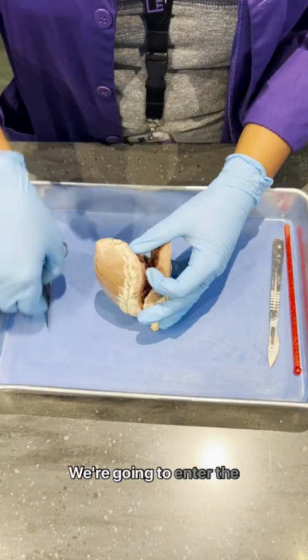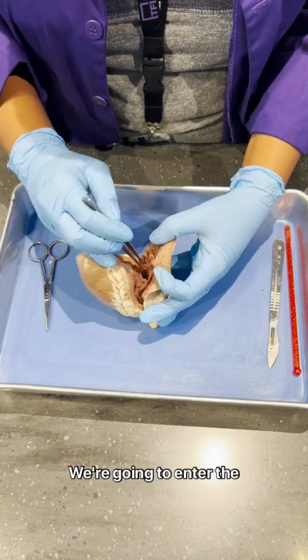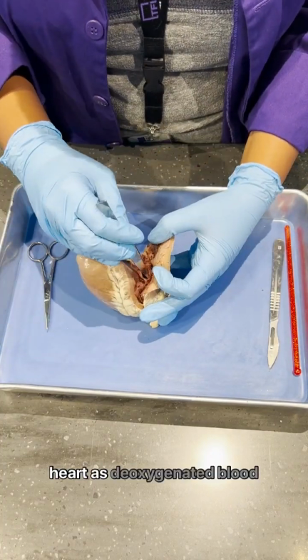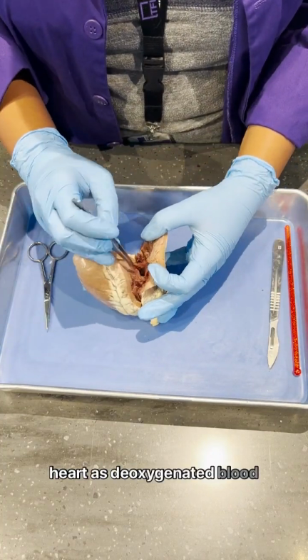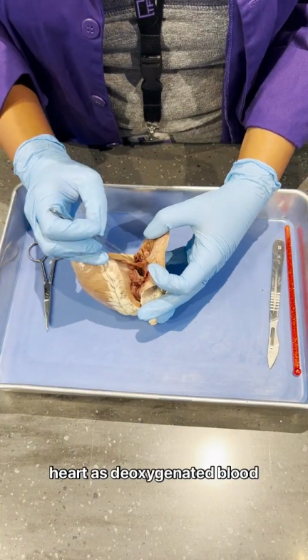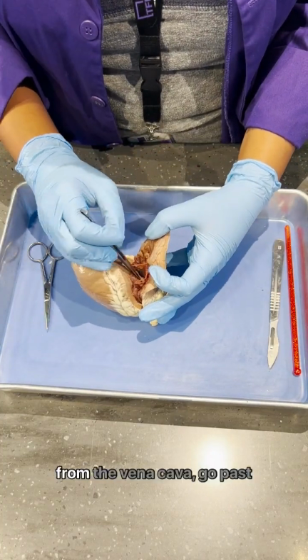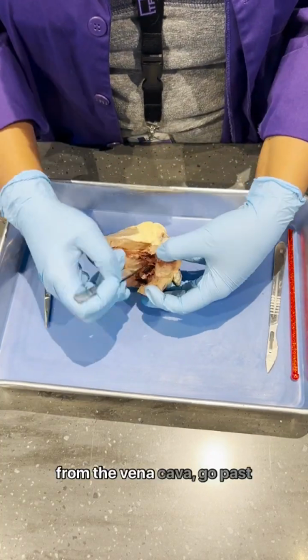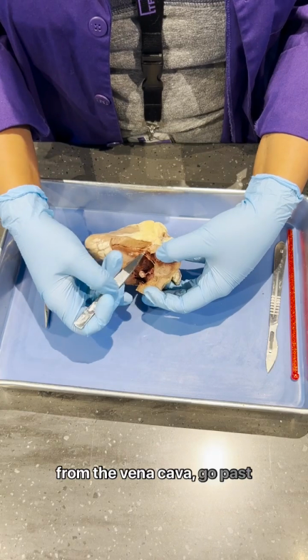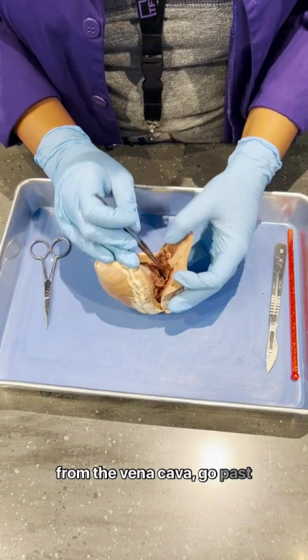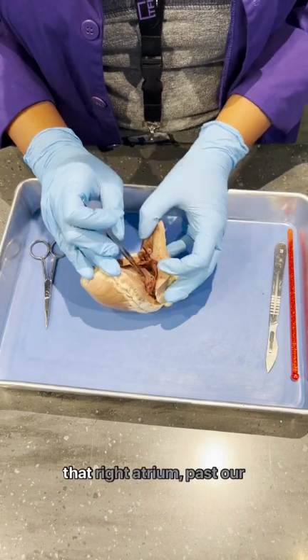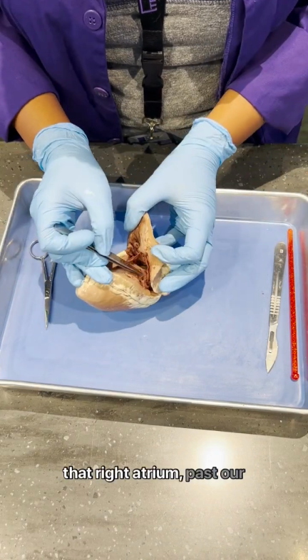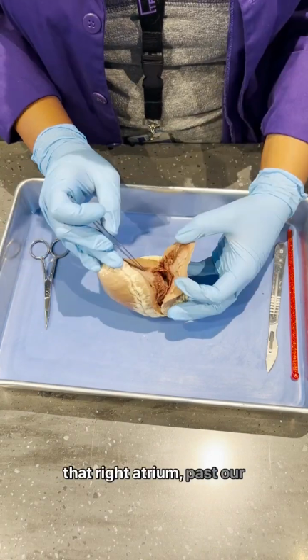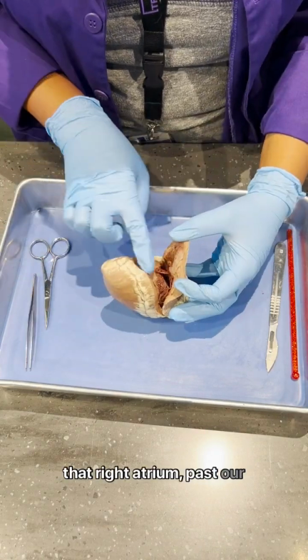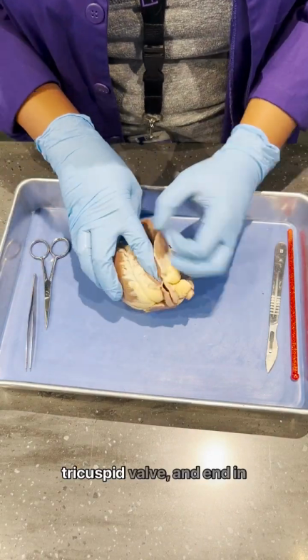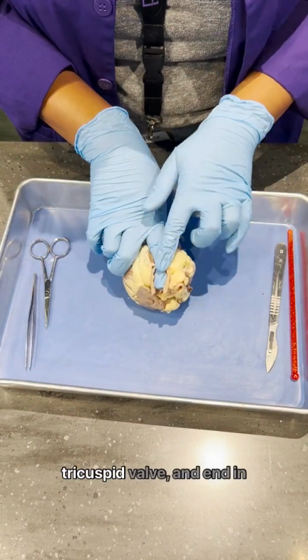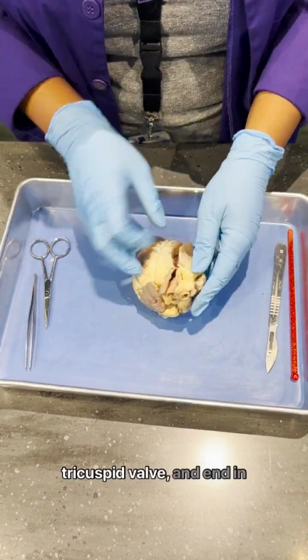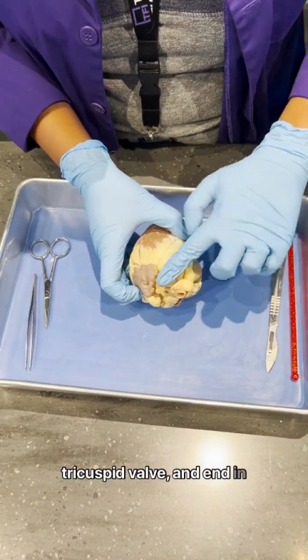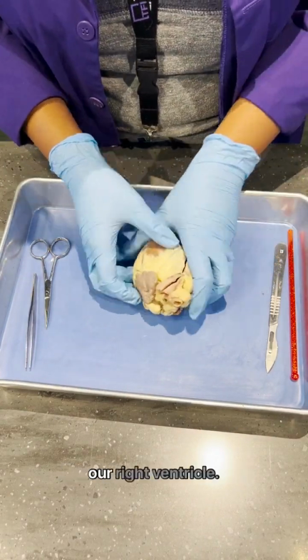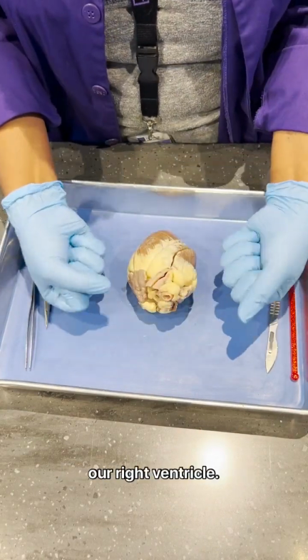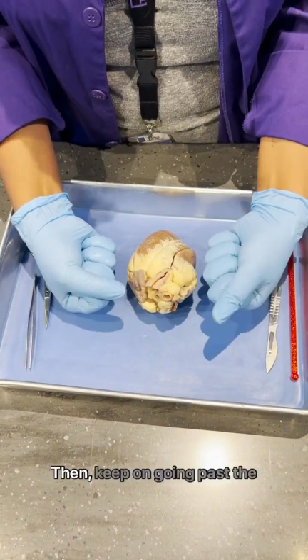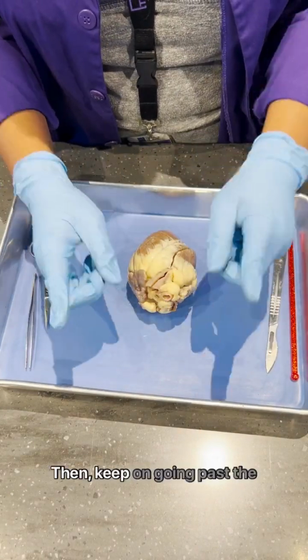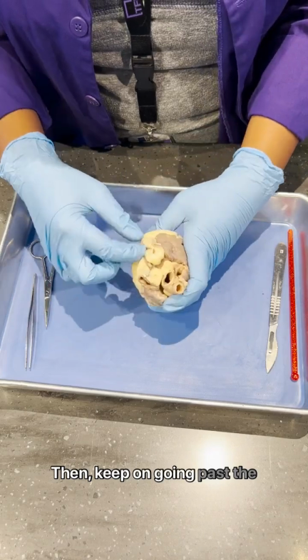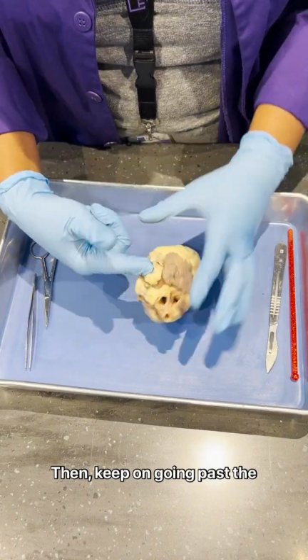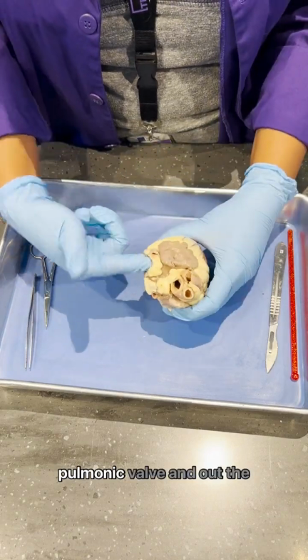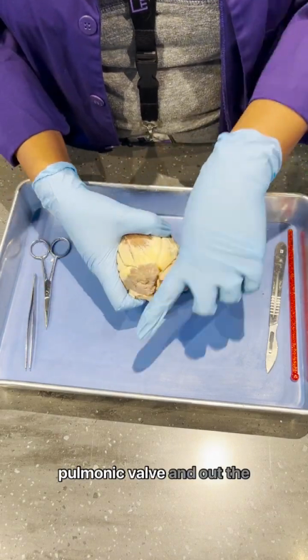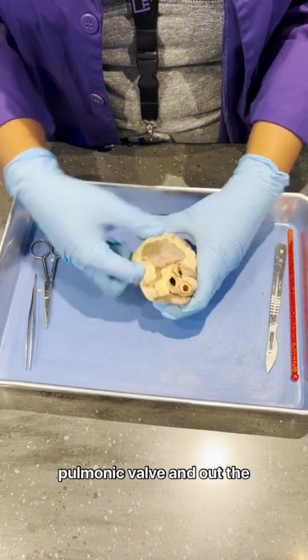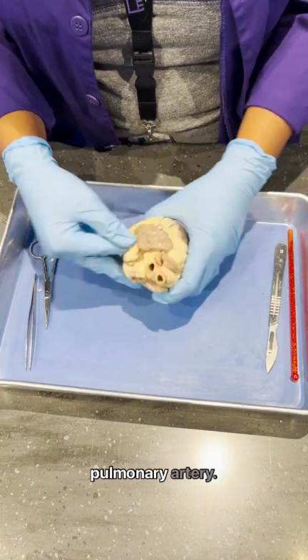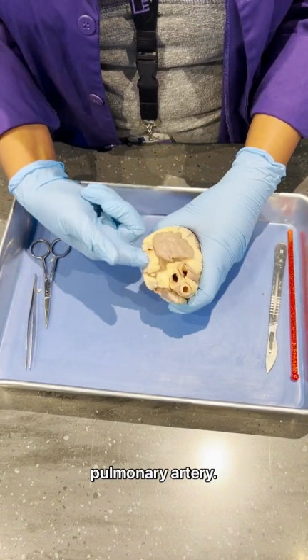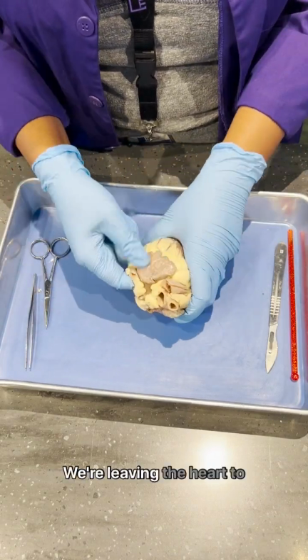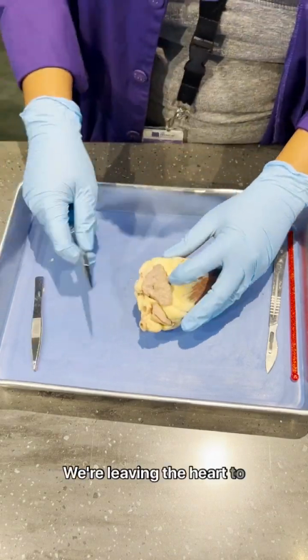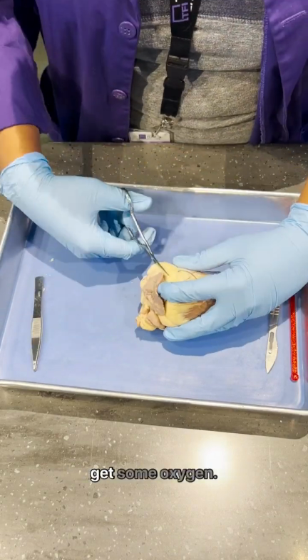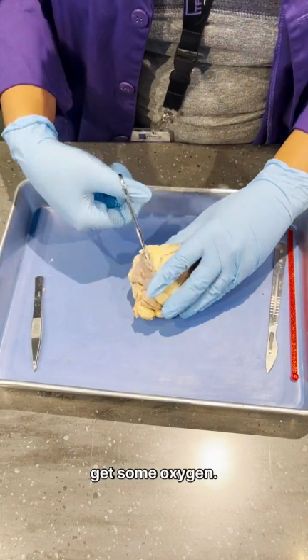We're going to enter the heart as deoxygenated blood from the vena cava, go past the right atrium, past our tricuspid valve and end in our right ventricle, then keep on going past the pulmonic valve and out the pulmonary artery. We're leaving the heart to get some oxygen.